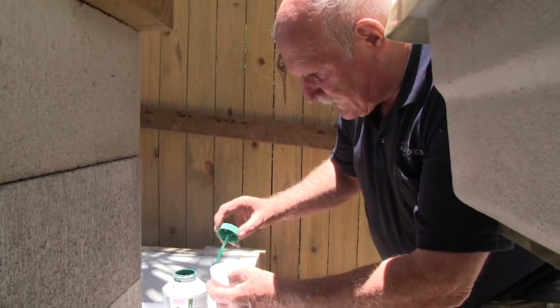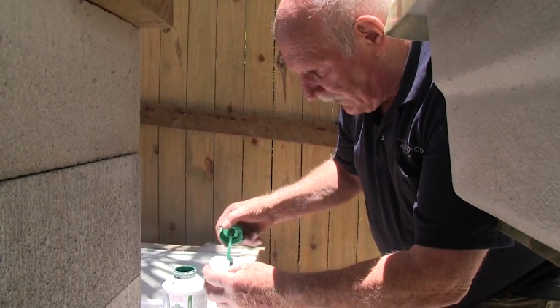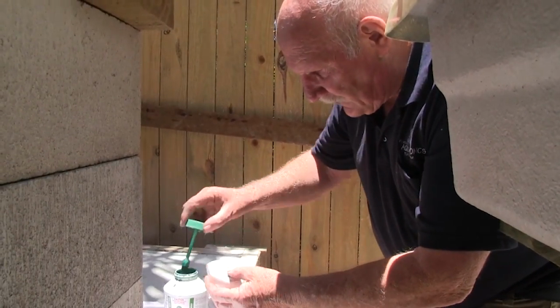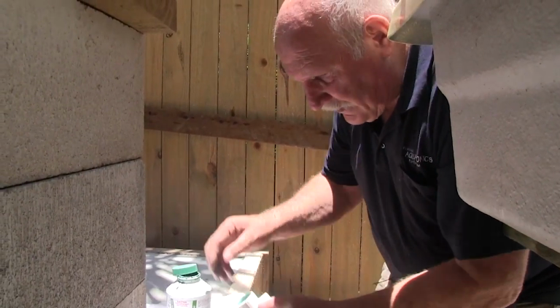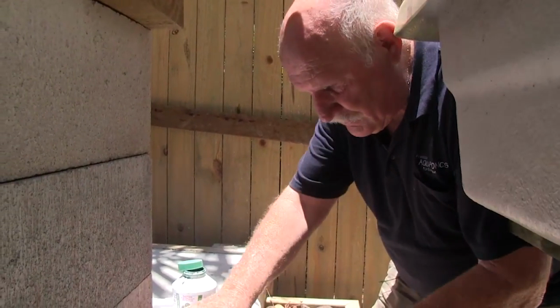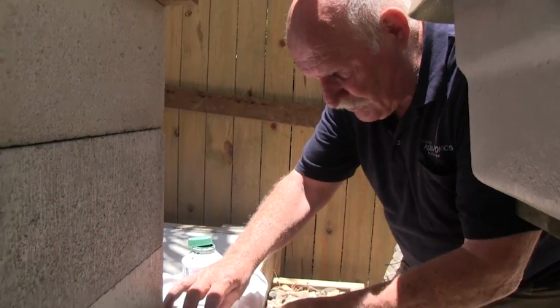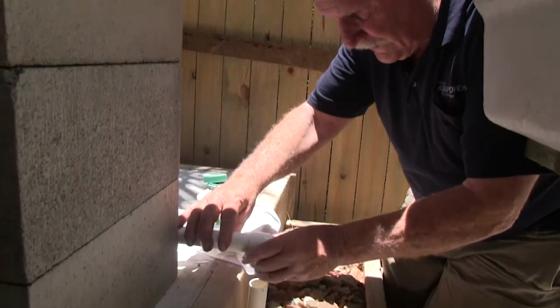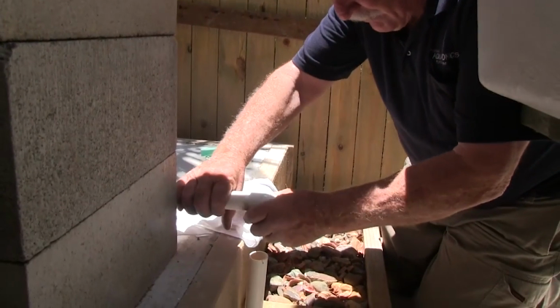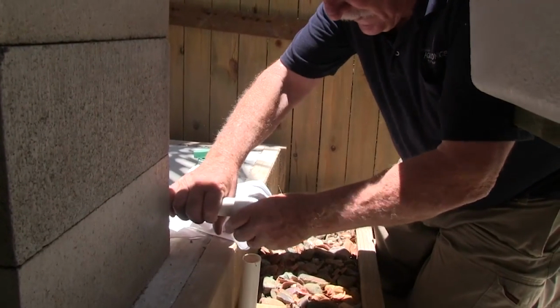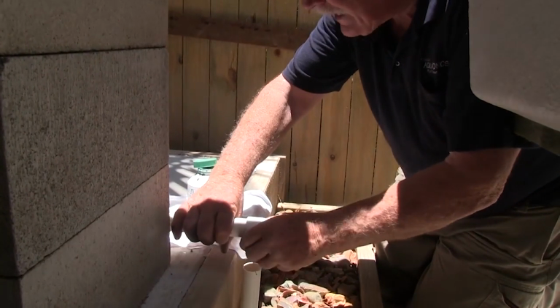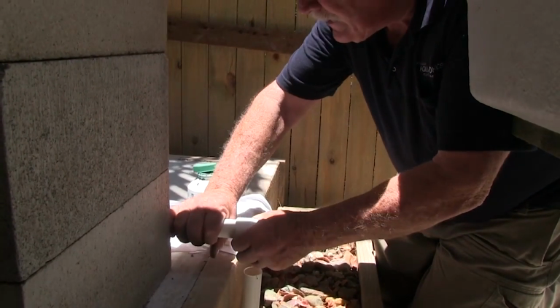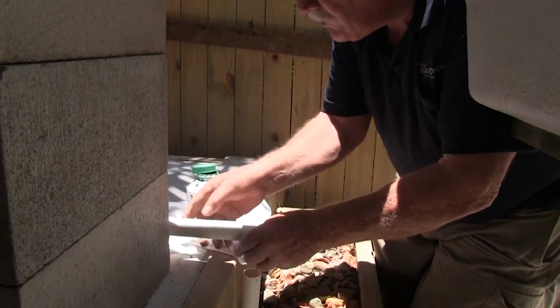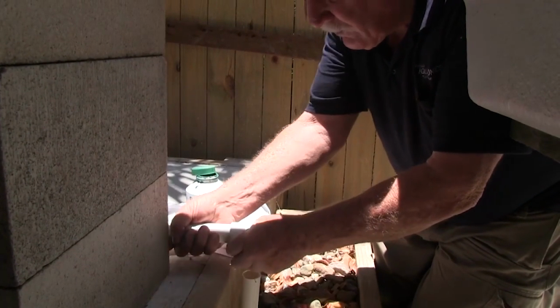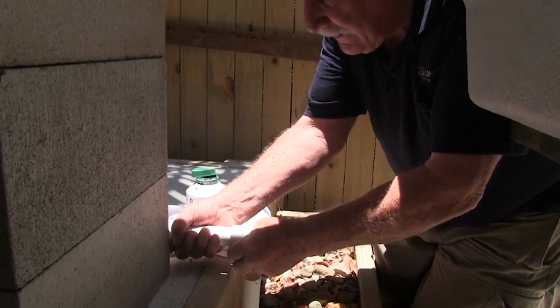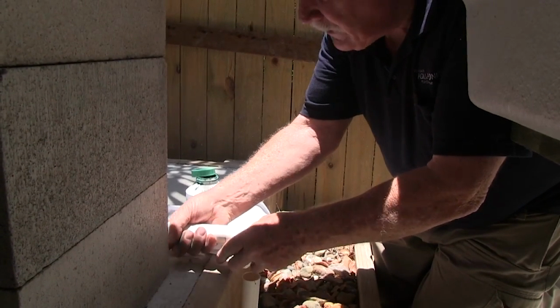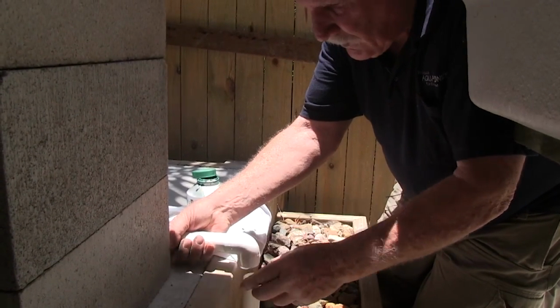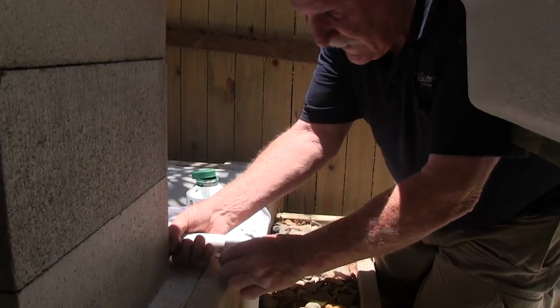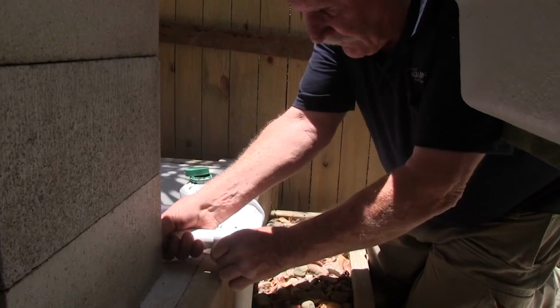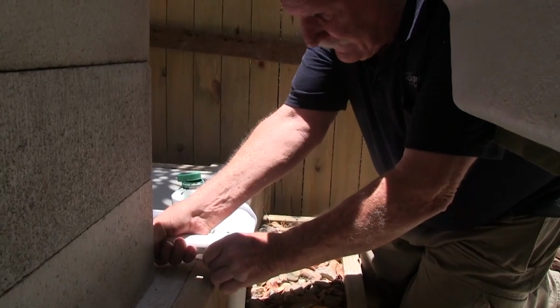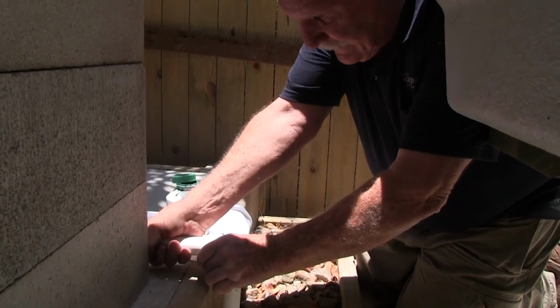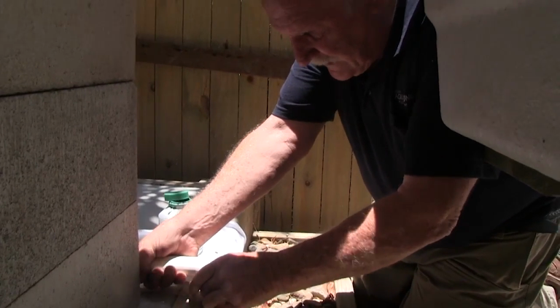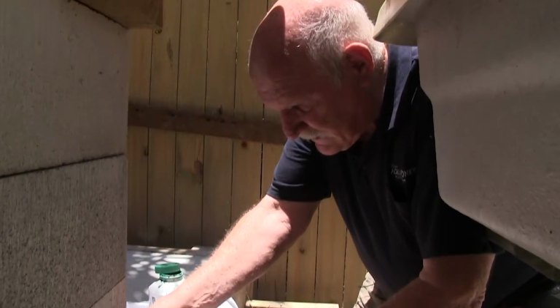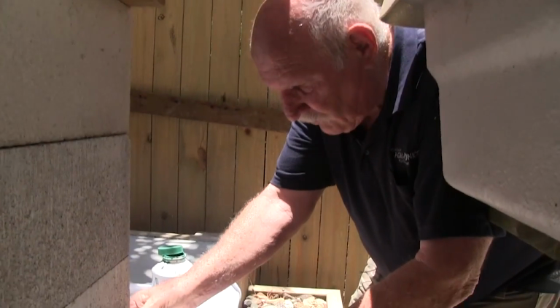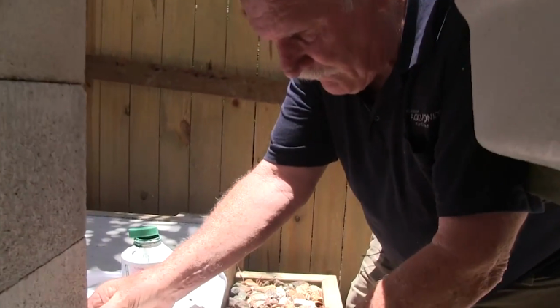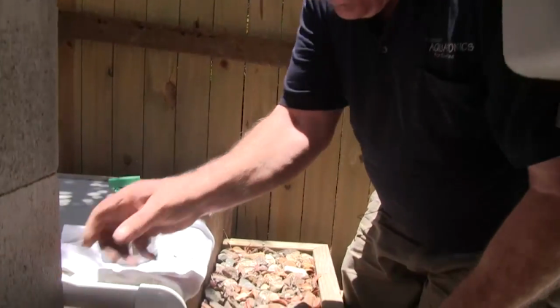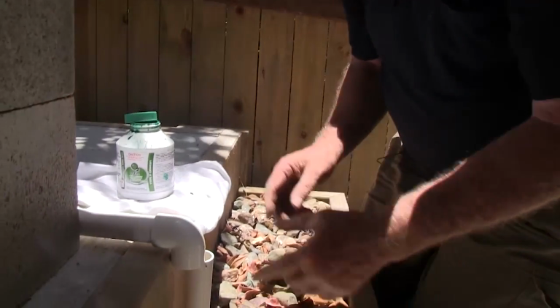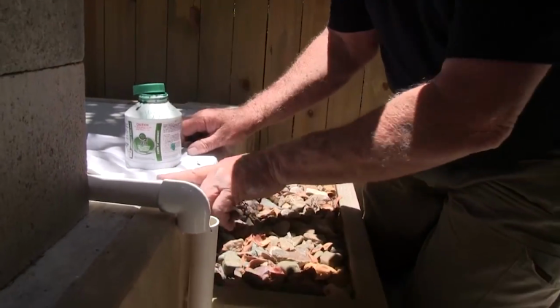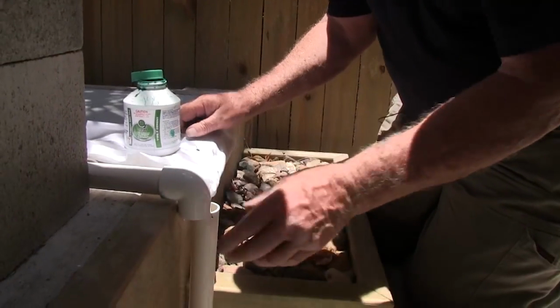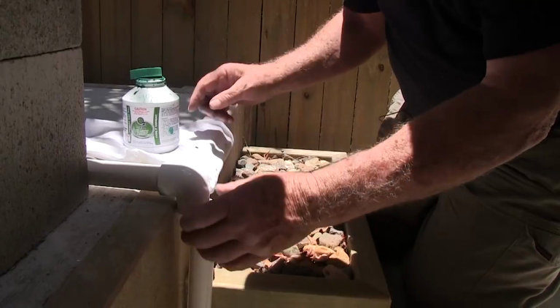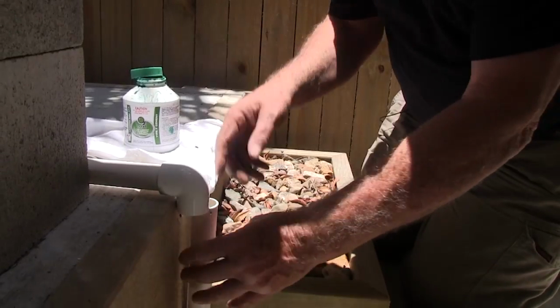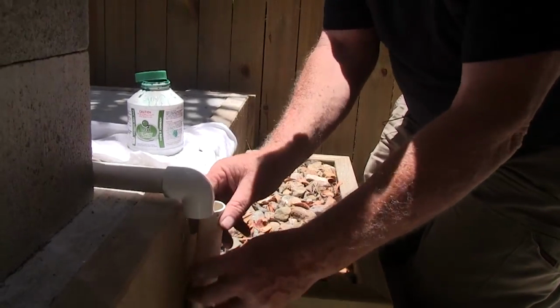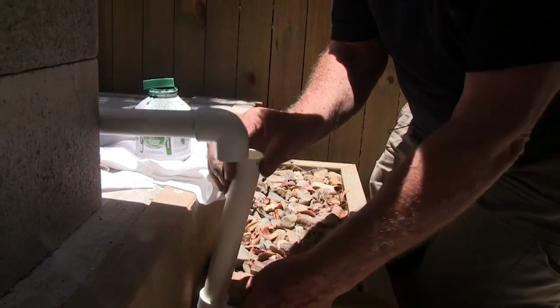It doesn't matter if you coat the inside of the joiner or the inside of the pipe — it doesn't matter, it'll still work. But you've got to be quick because that solvent — see, that's stuck already — it quickly evaporates away and you lose it in no time at all.